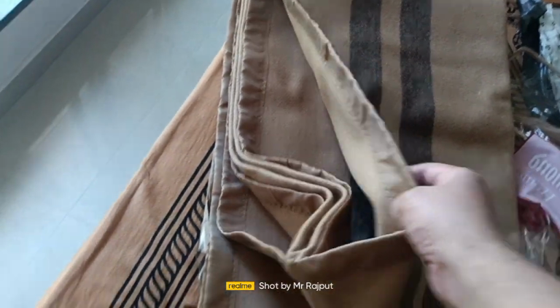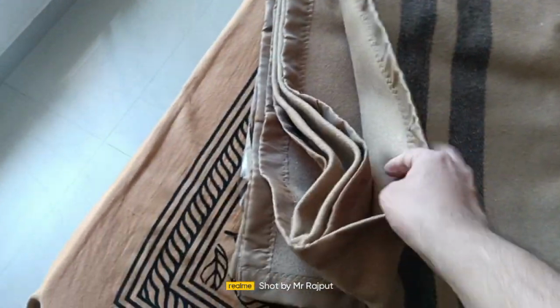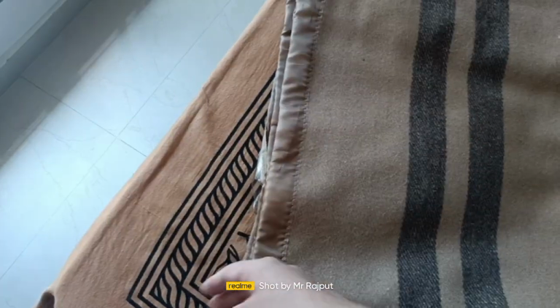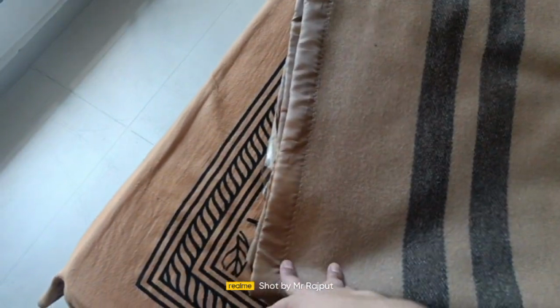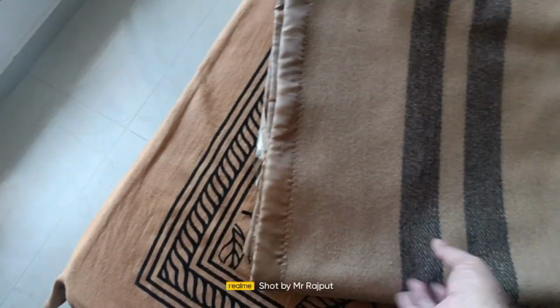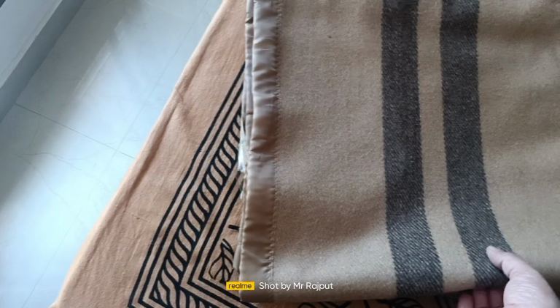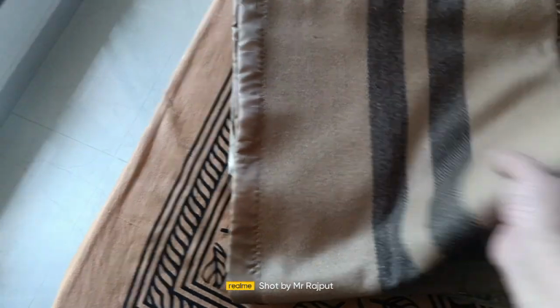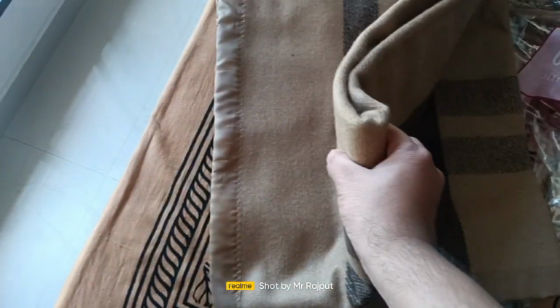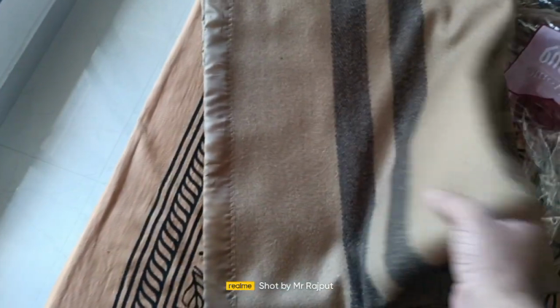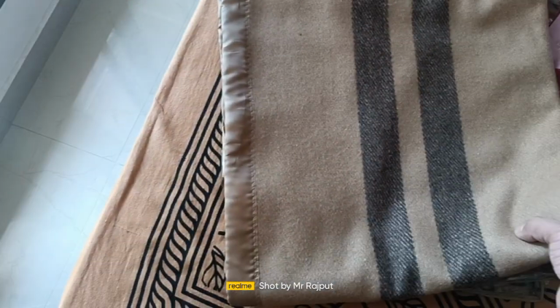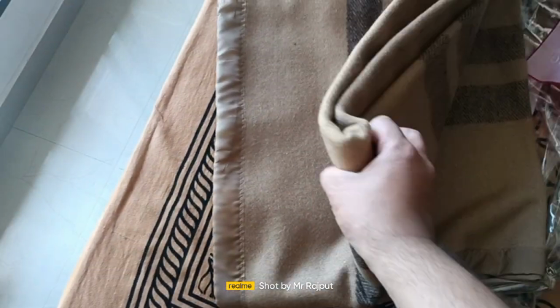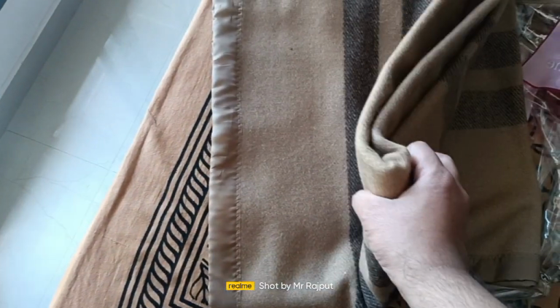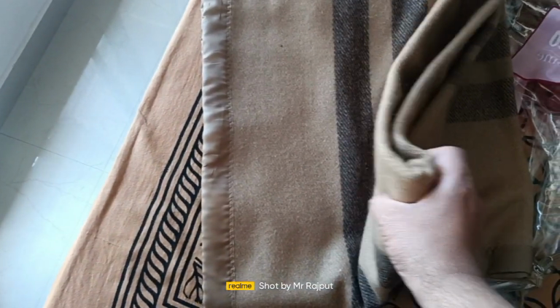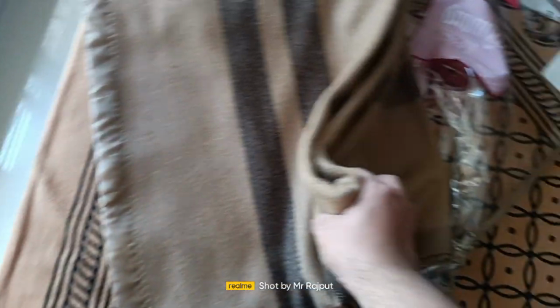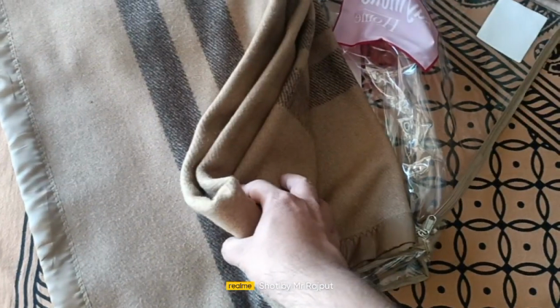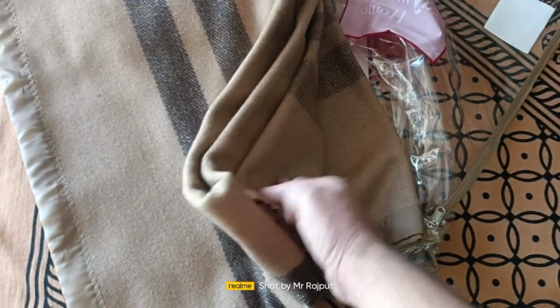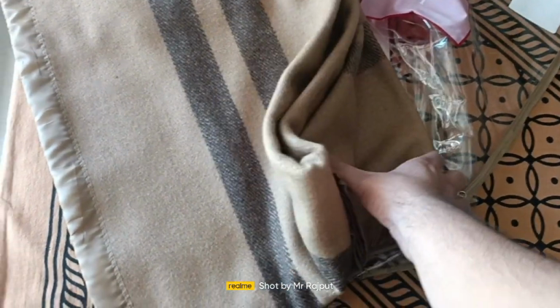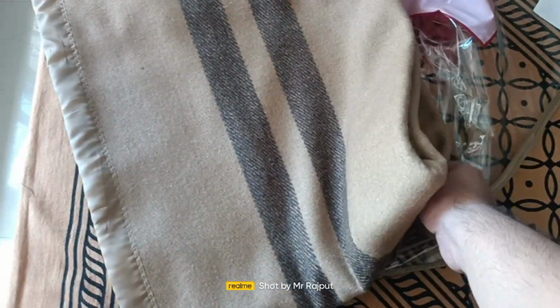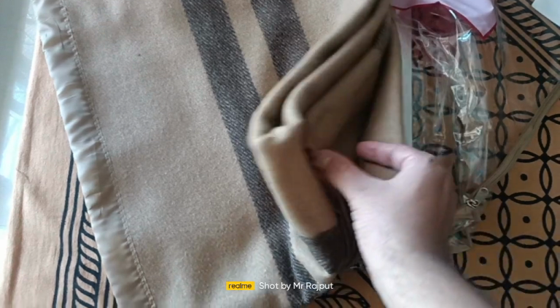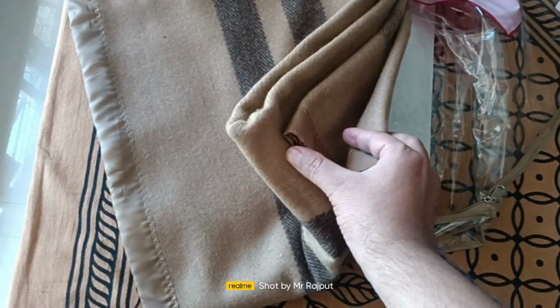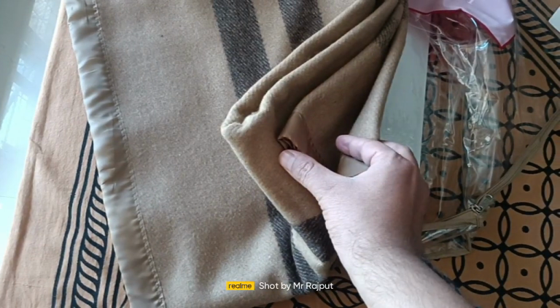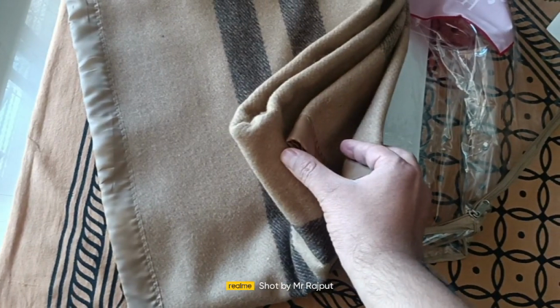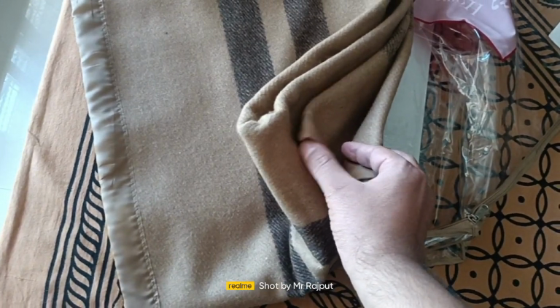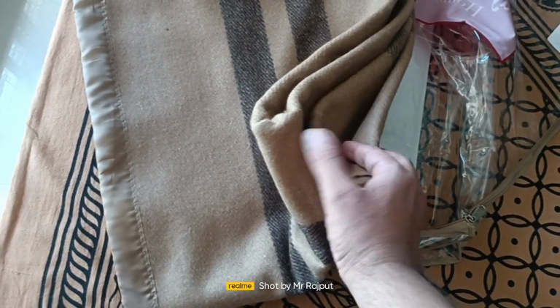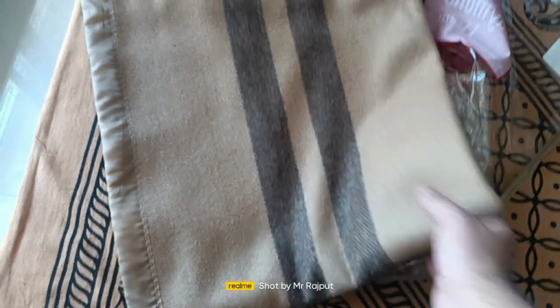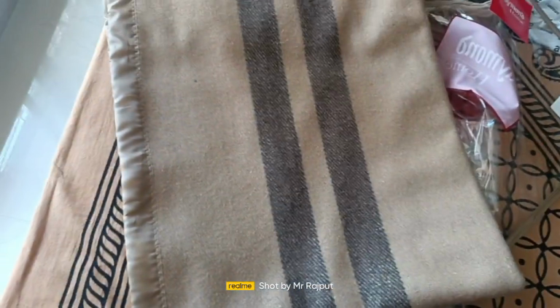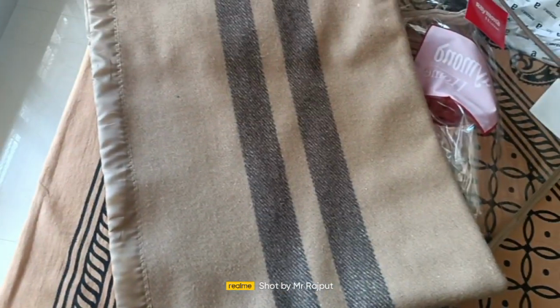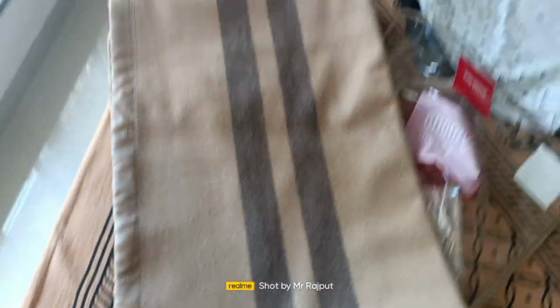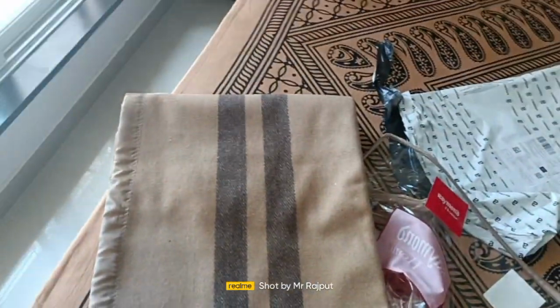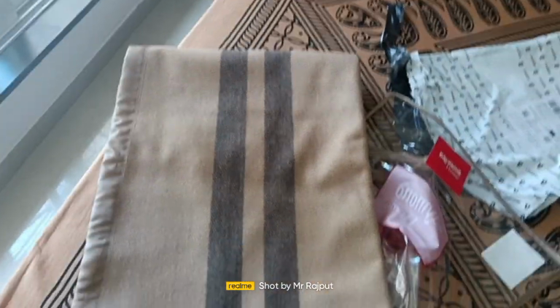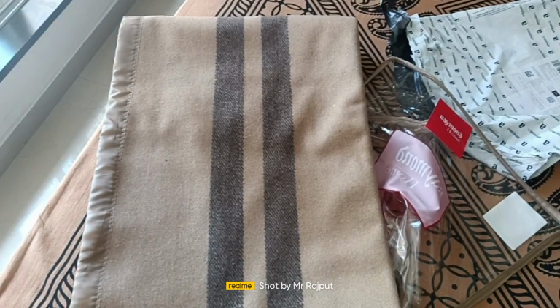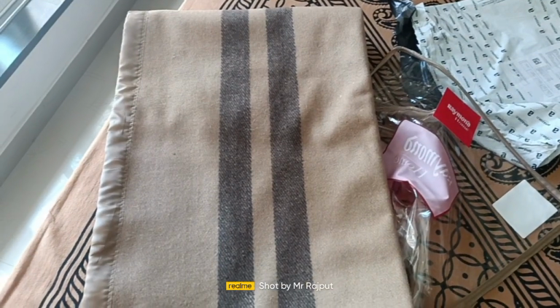It's a single bed size, but you can see there are four folds. Thank you friends, keep watching.